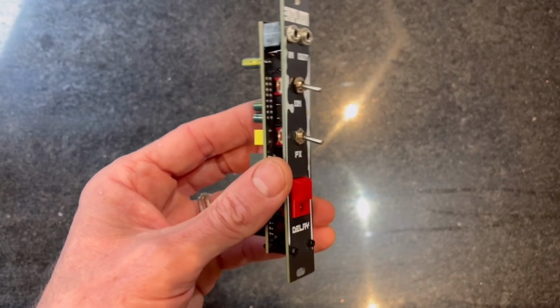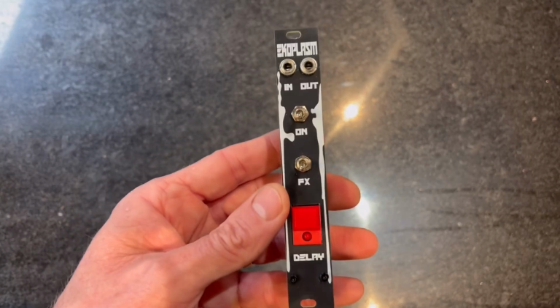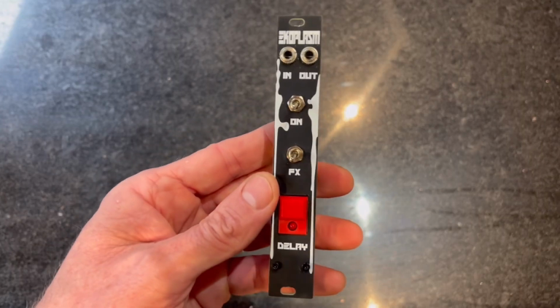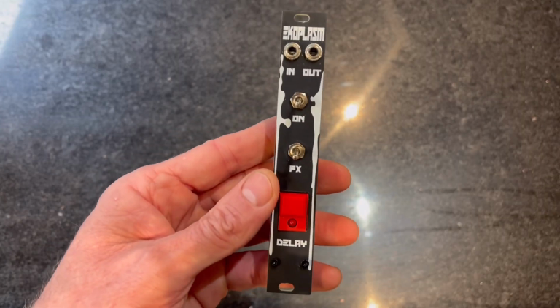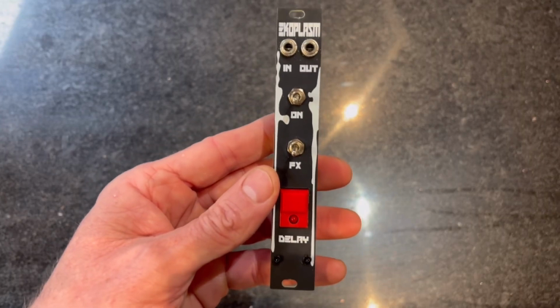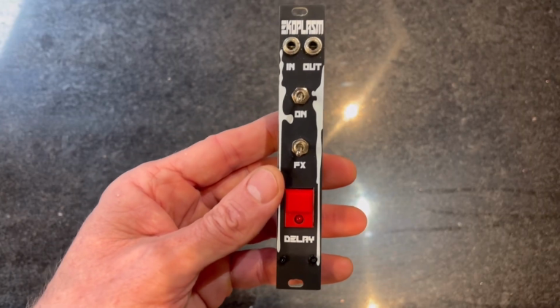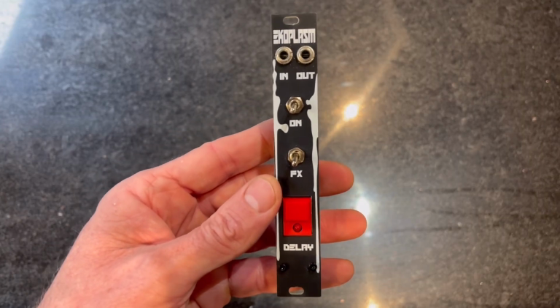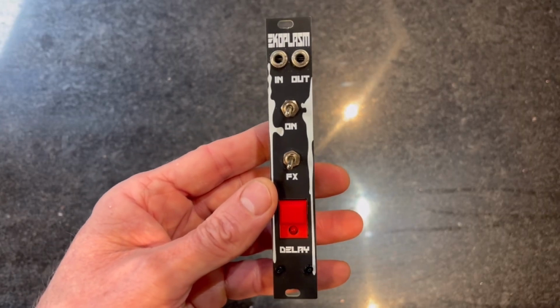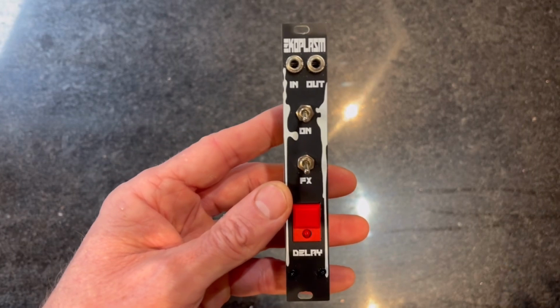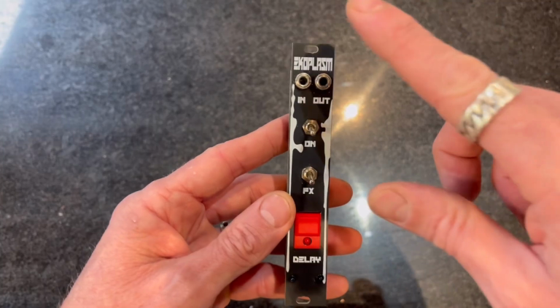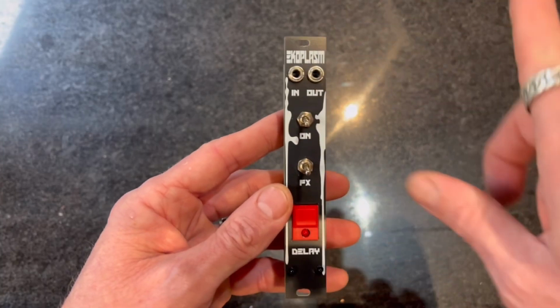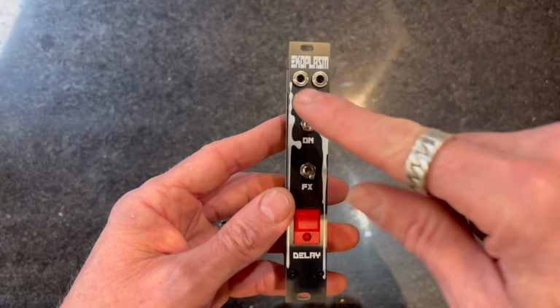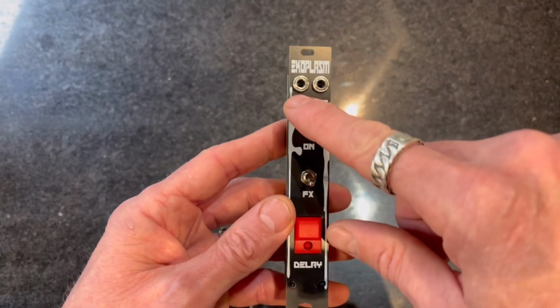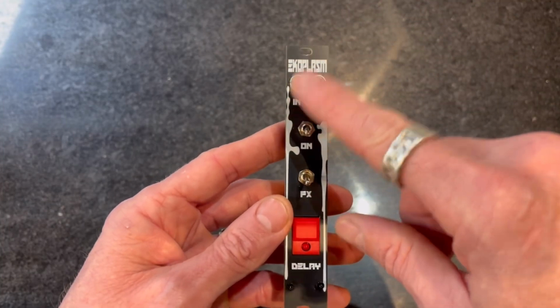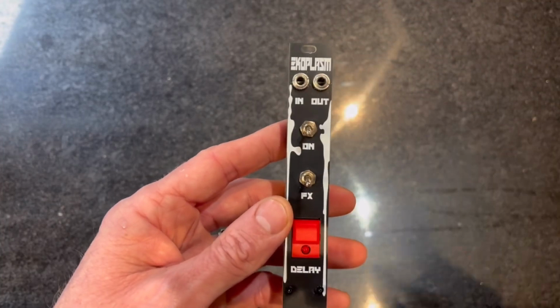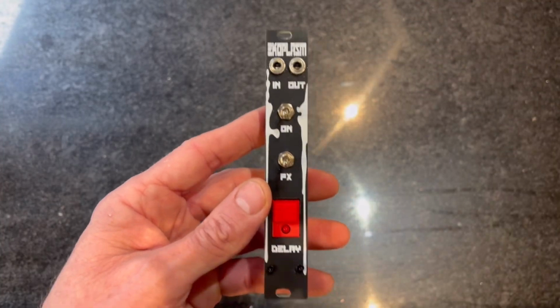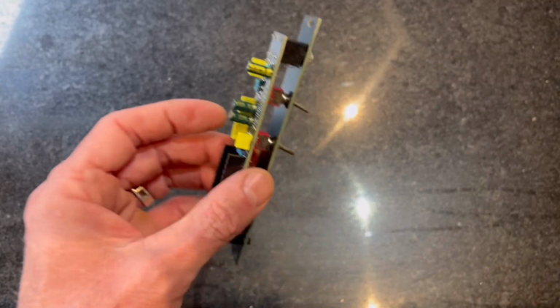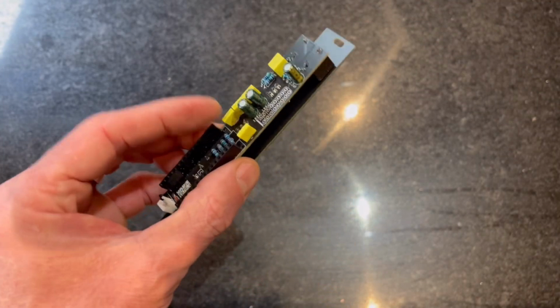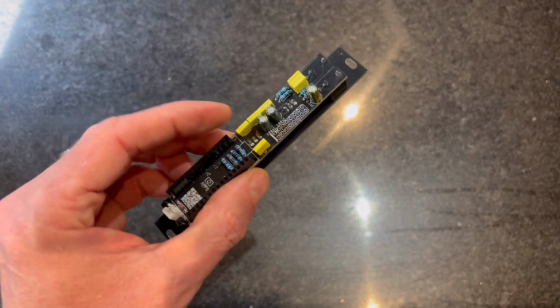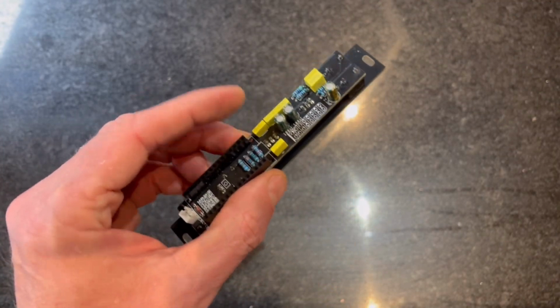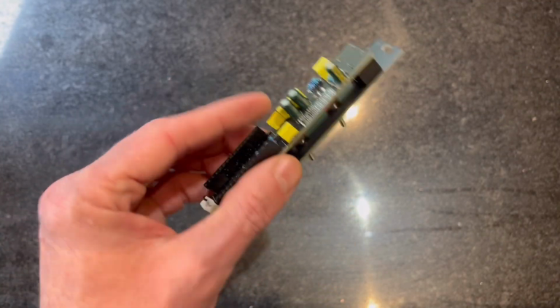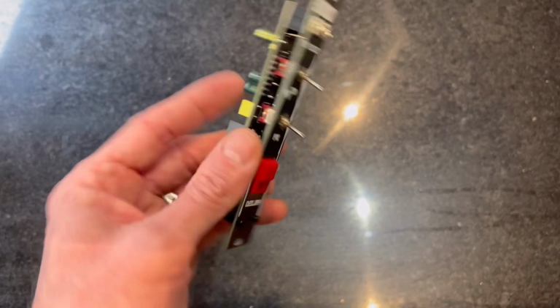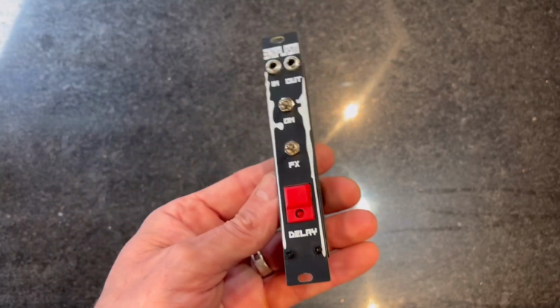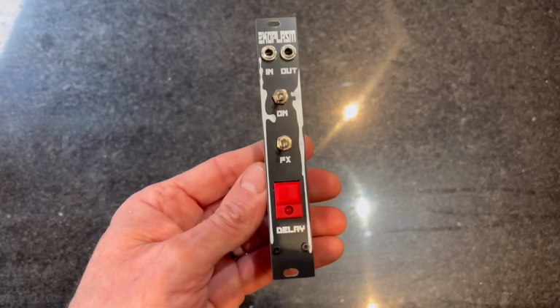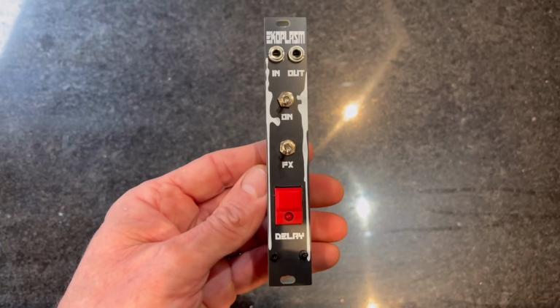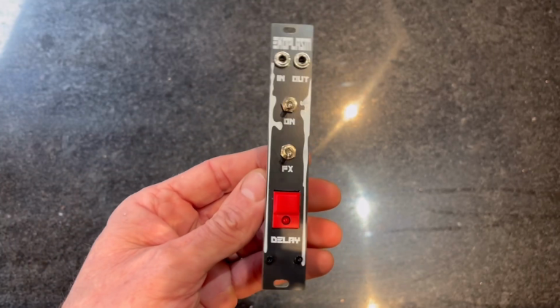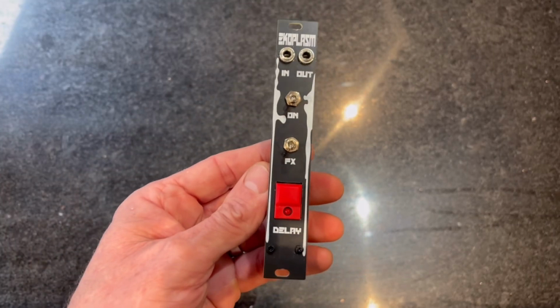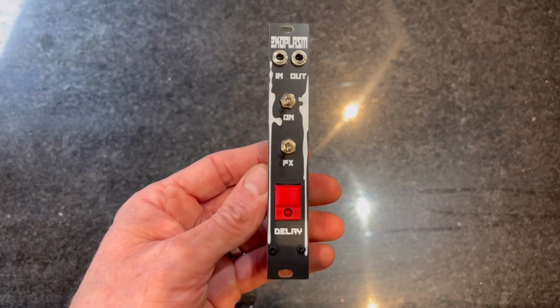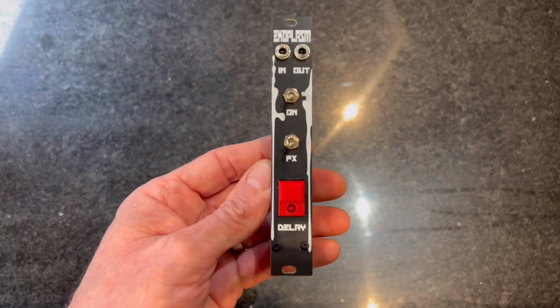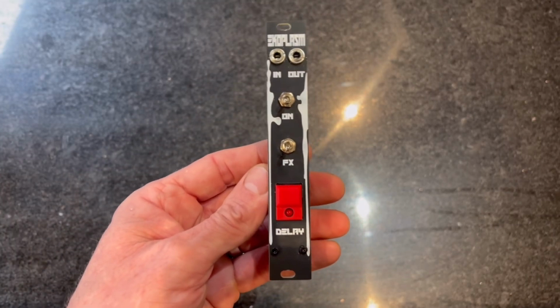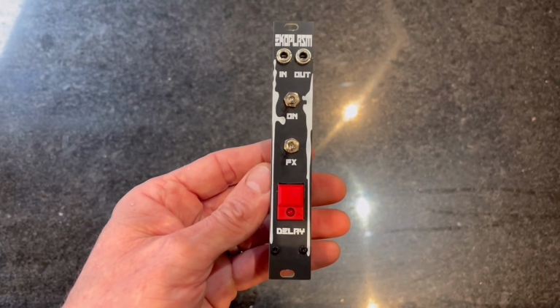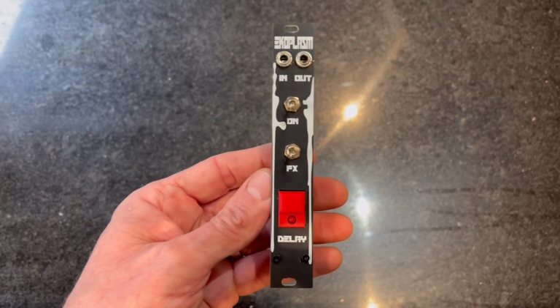I found that there's a fair bit of feedback coming through my other modules in the input and output. So I just increased the capacitor size on those inputs and outputs and that reduced the noise to zero.